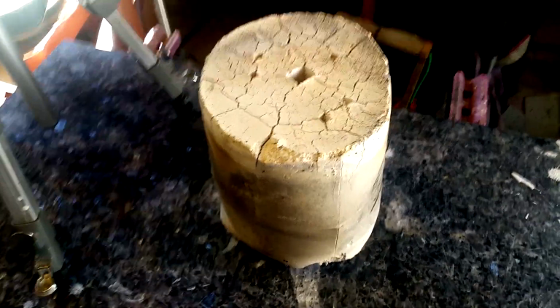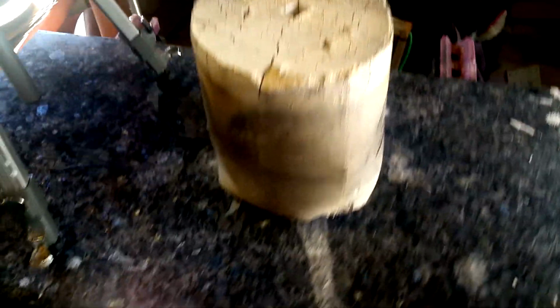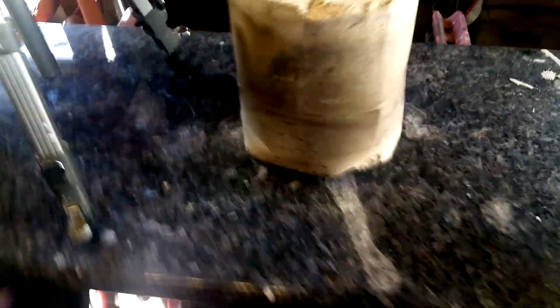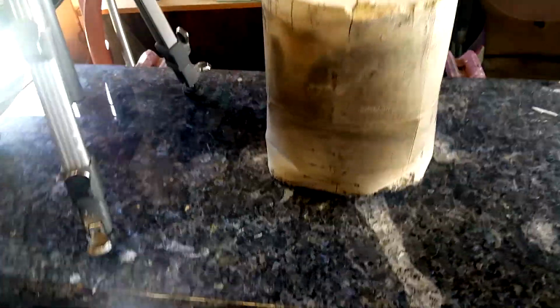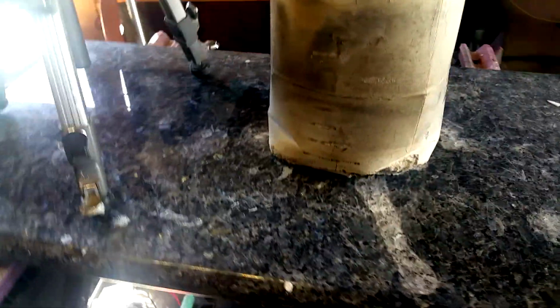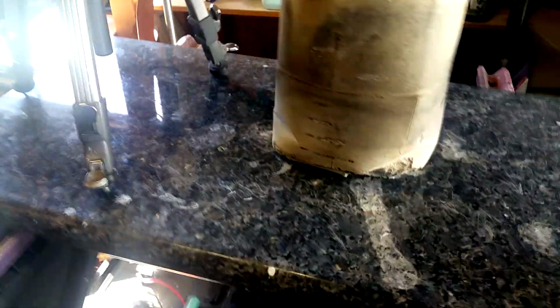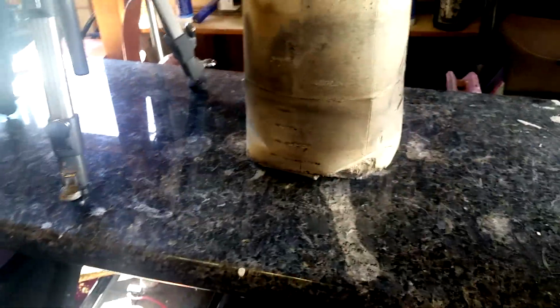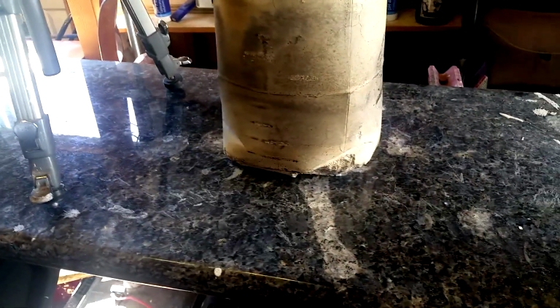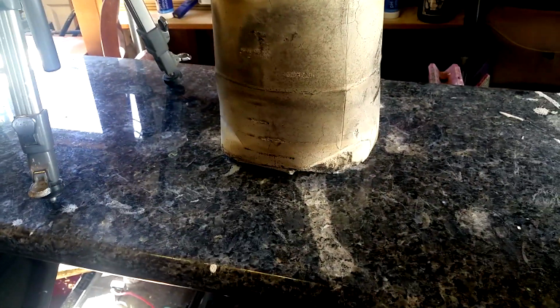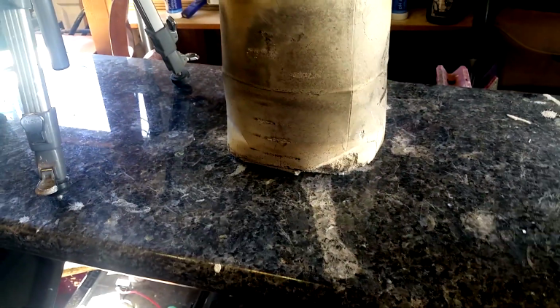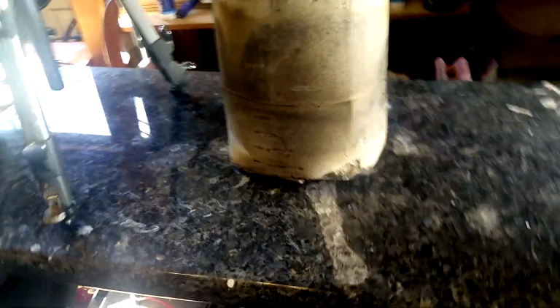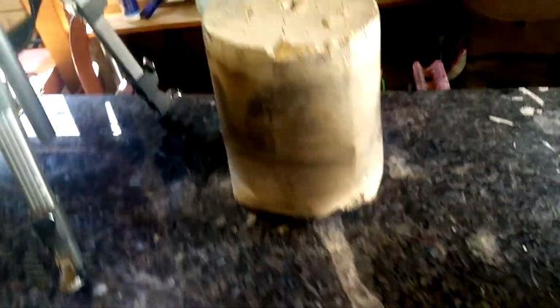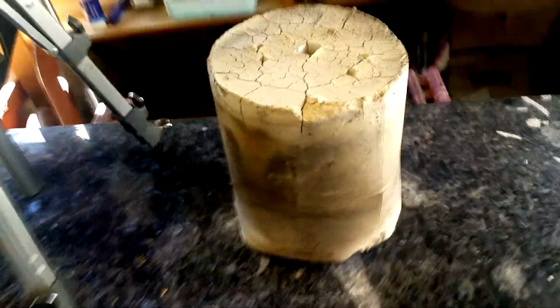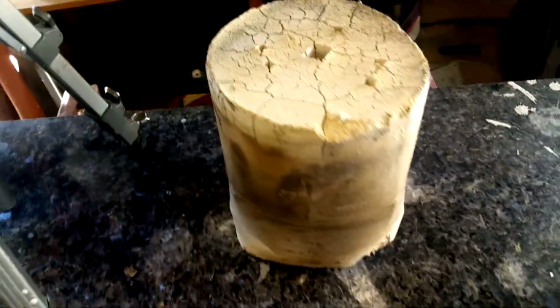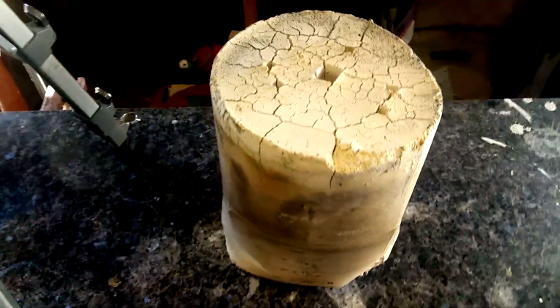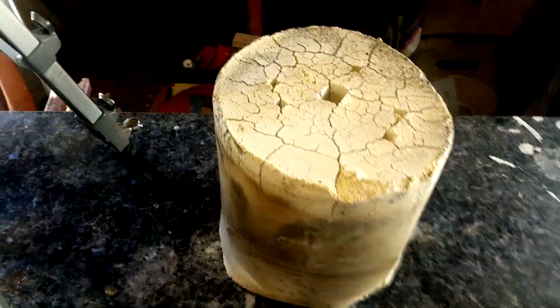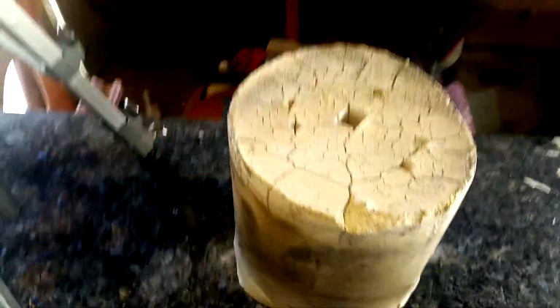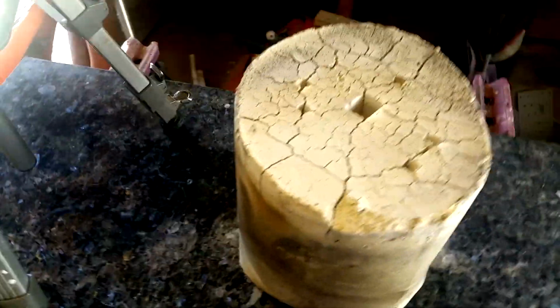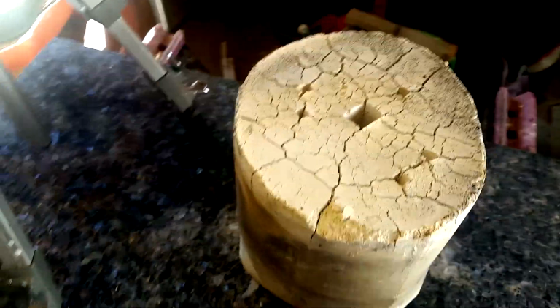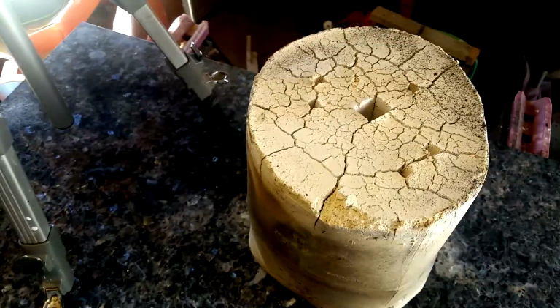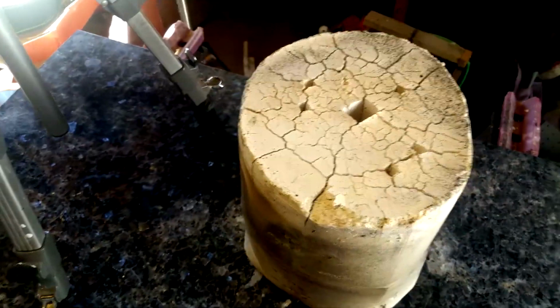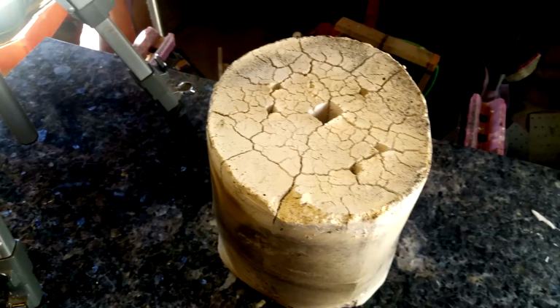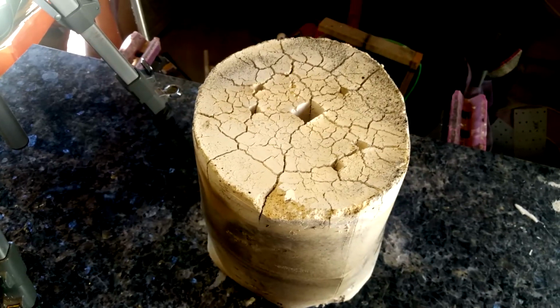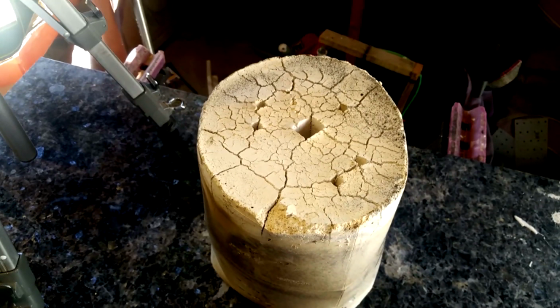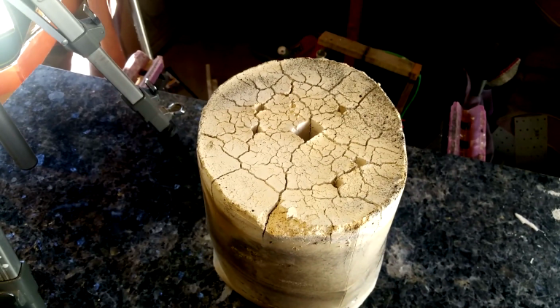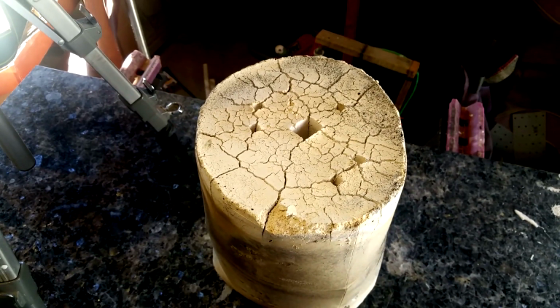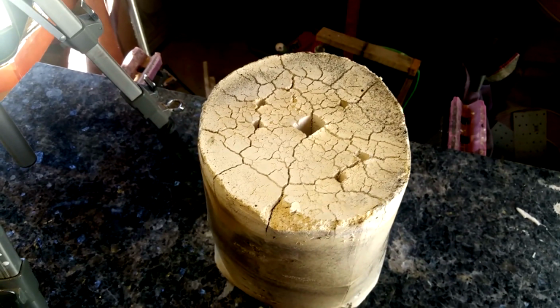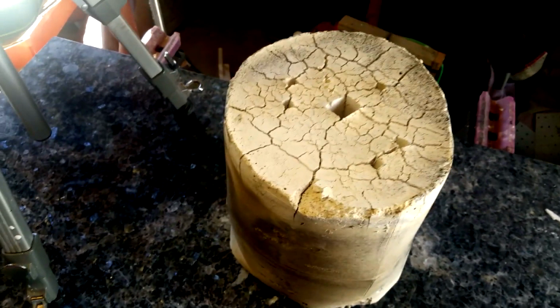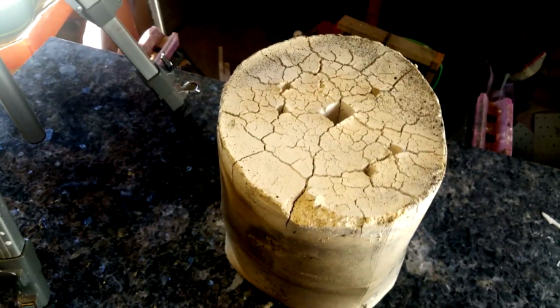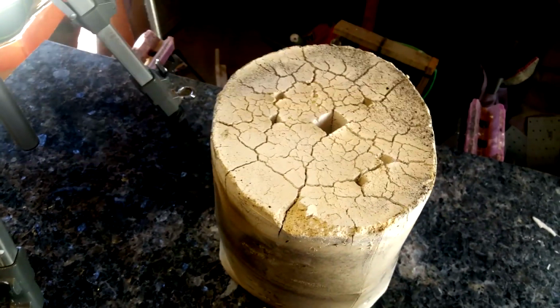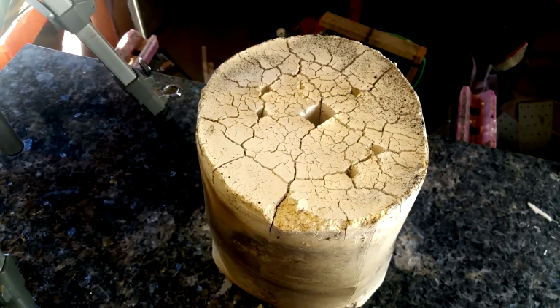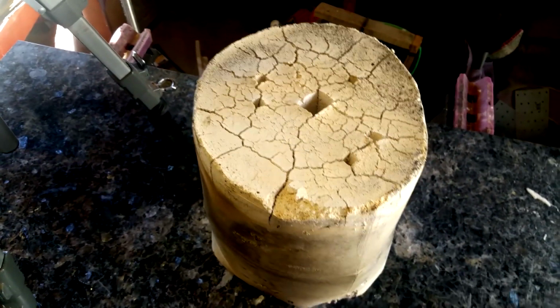I'm a little bit worried about the cracking down here, so hopefully we don't spring a leak. But hey, all we can do is cross our fingers and make the pour. So let's start heating up the metal.